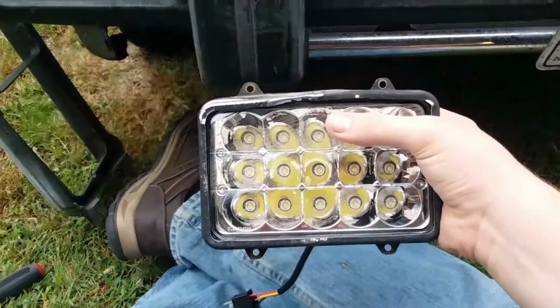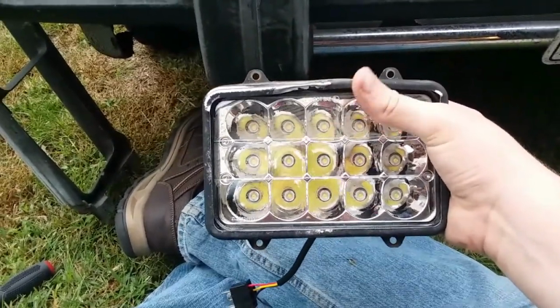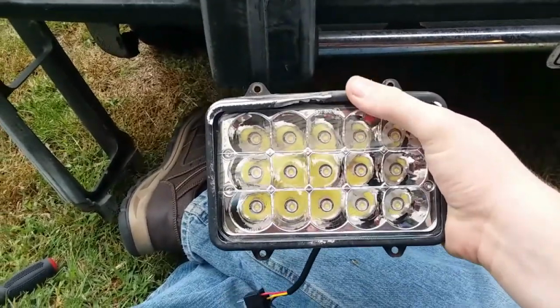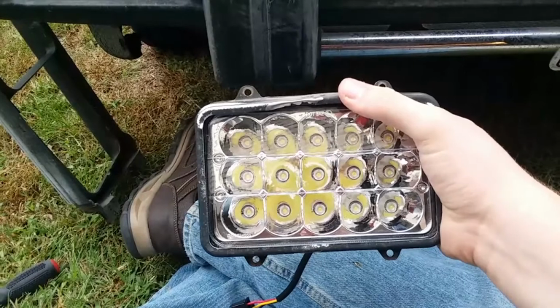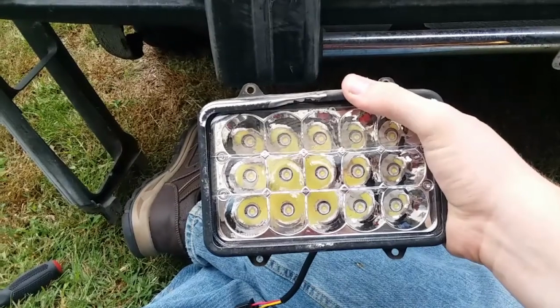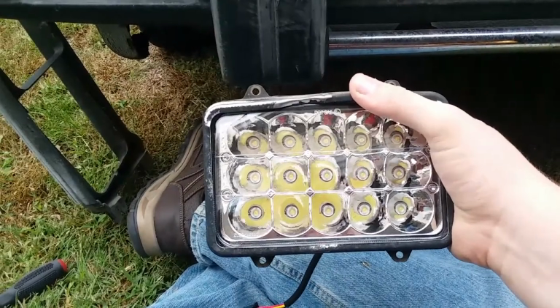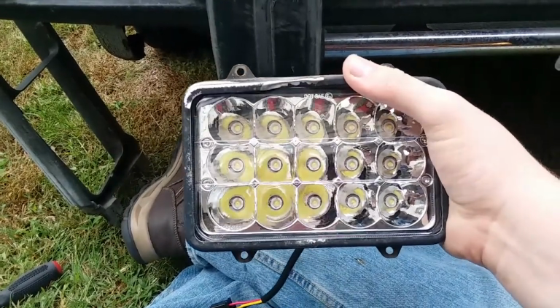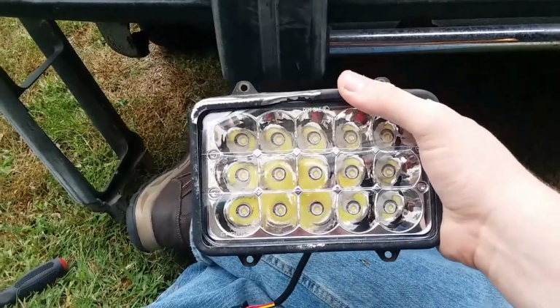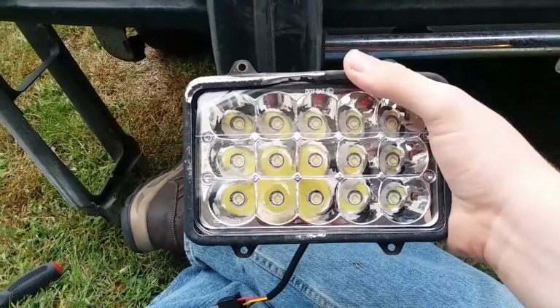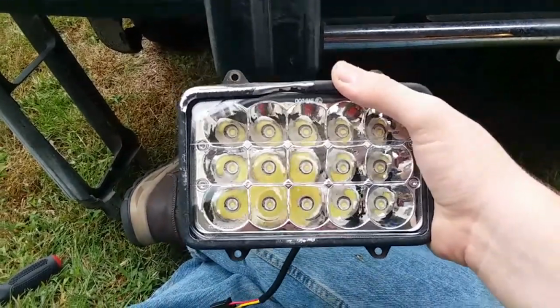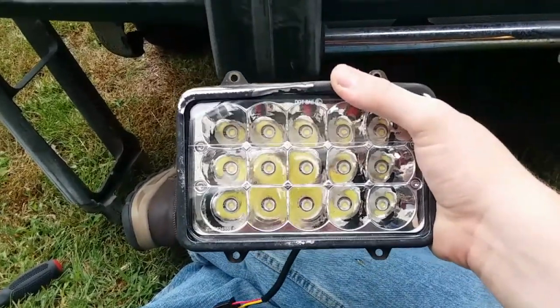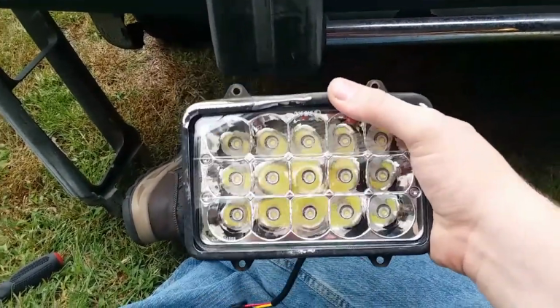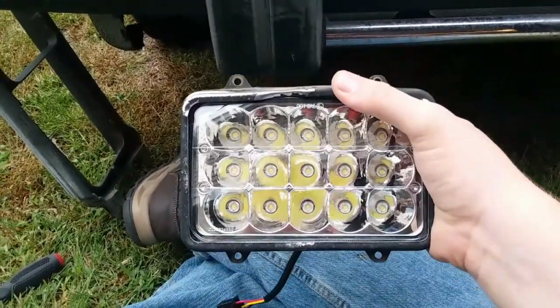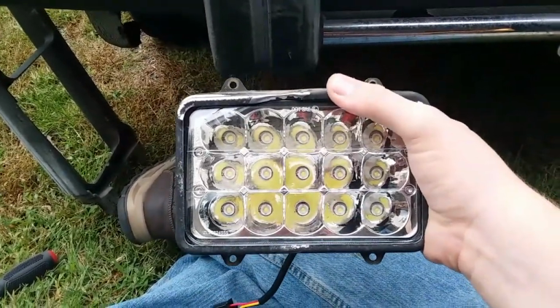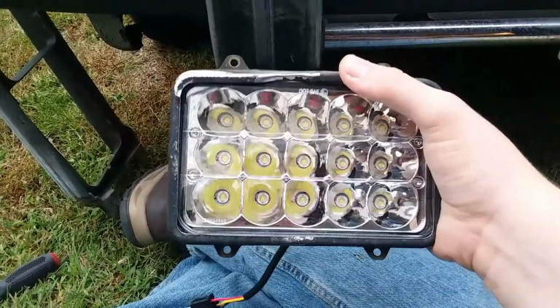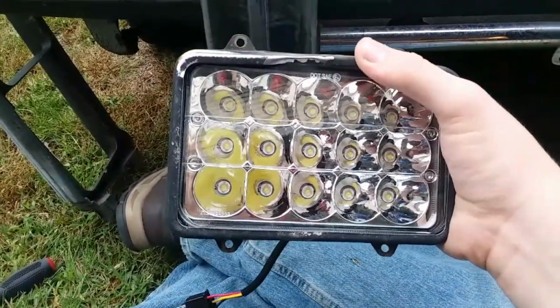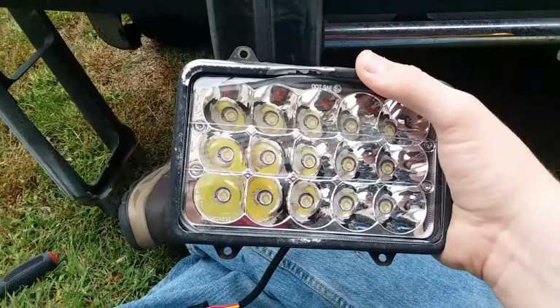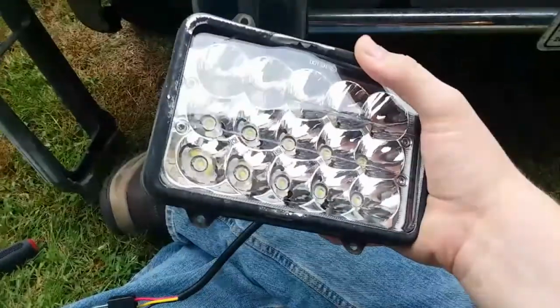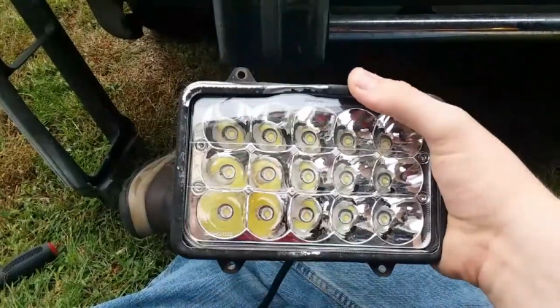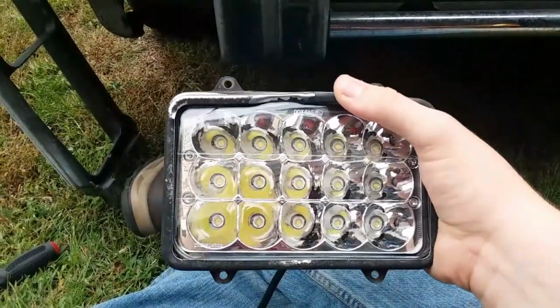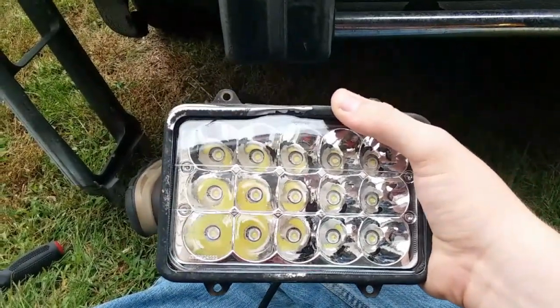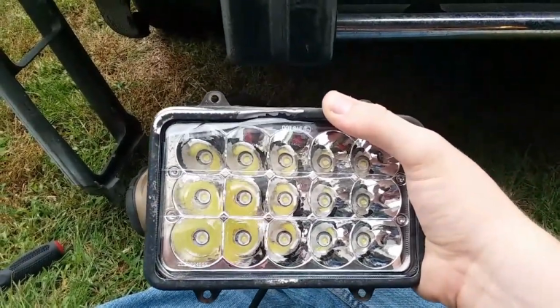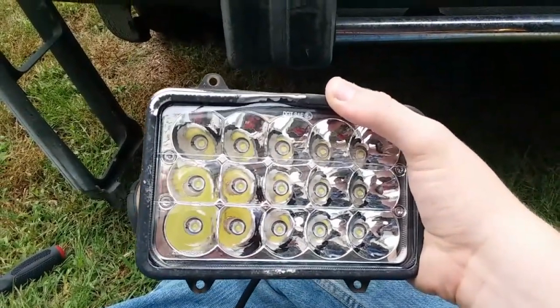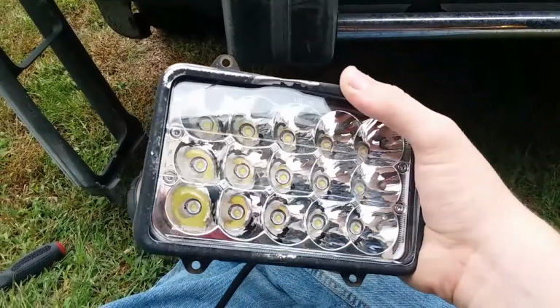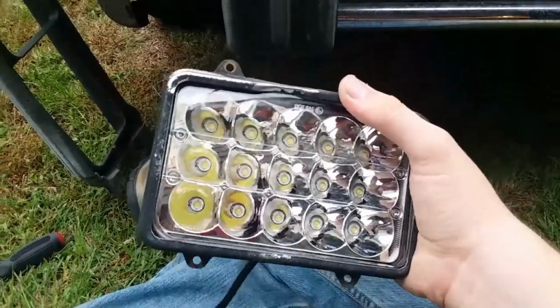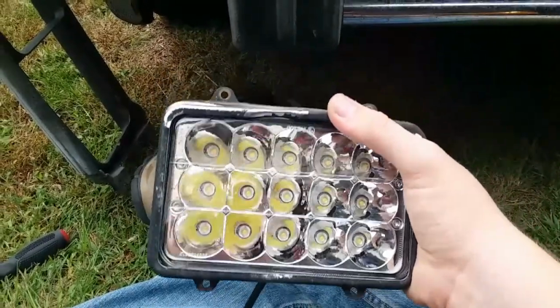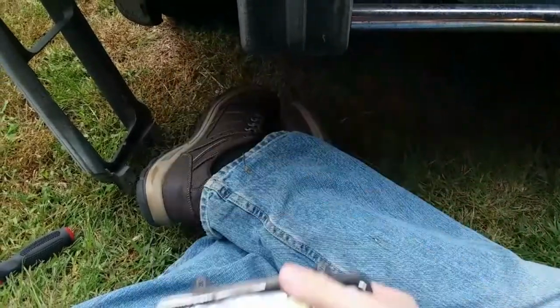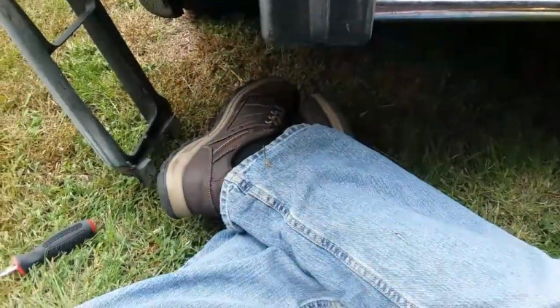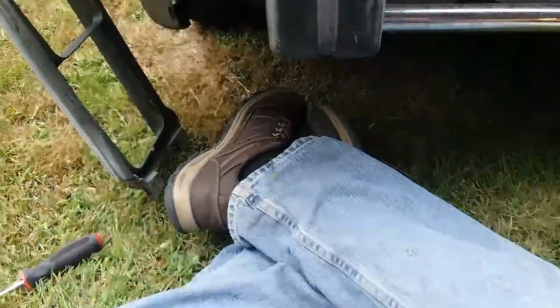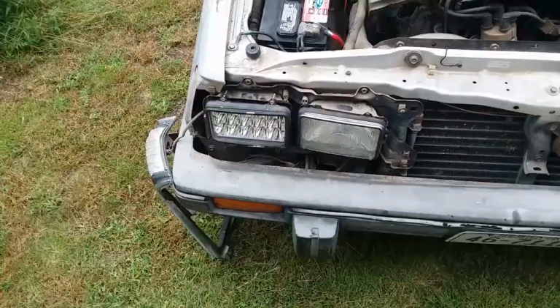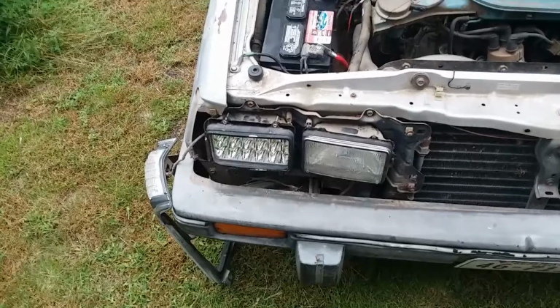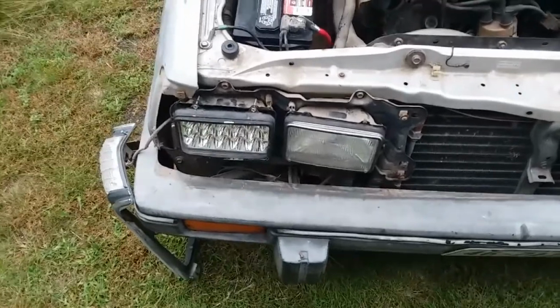As you can see, these lights are DOT approved, so we're going to see how they do on the road. Like I said, there will be a full review coming soon on the channel, but I have to make the review first, so give me a couple of weeks.